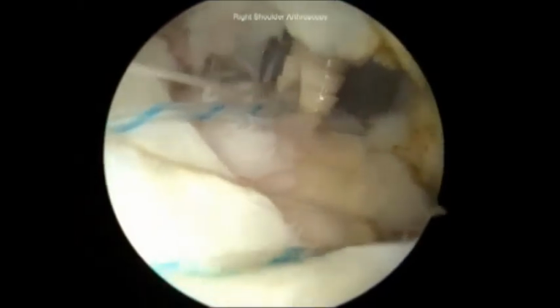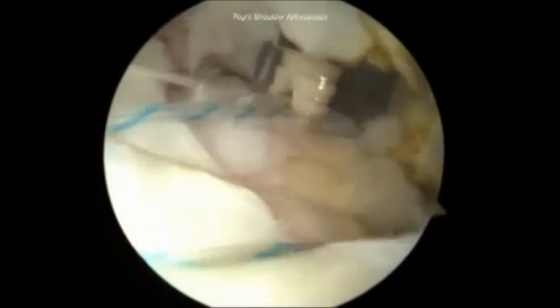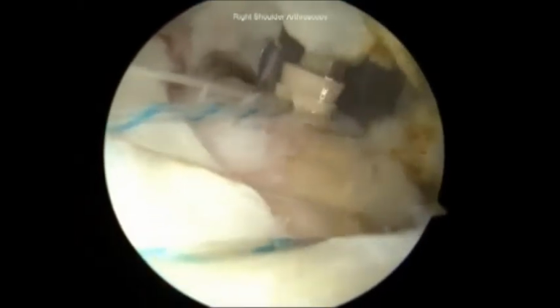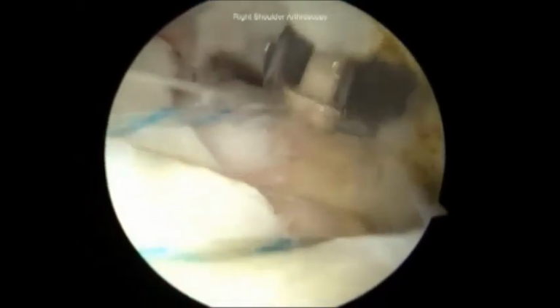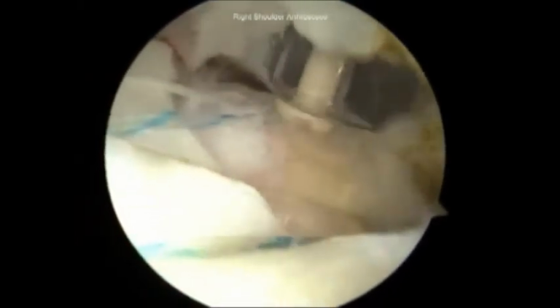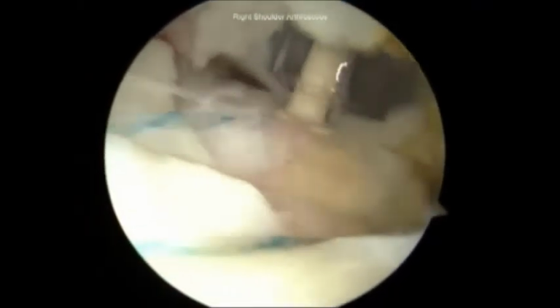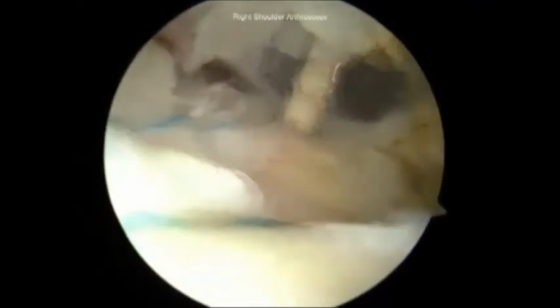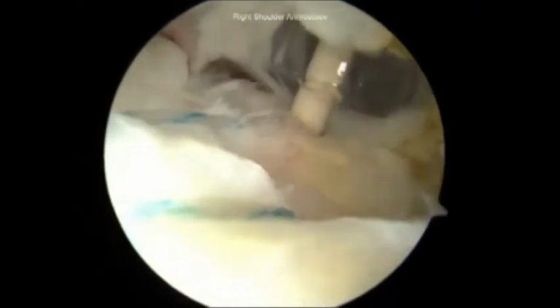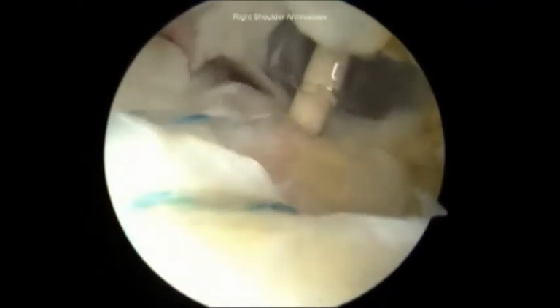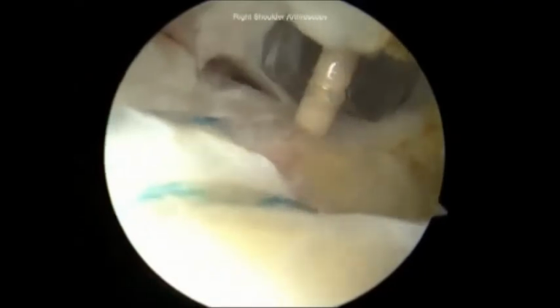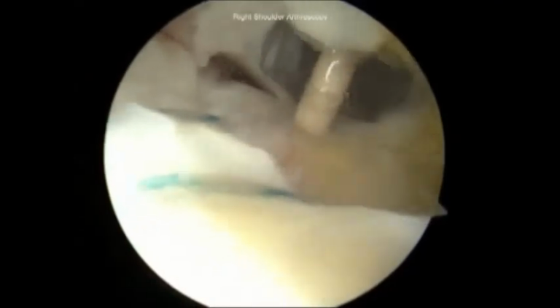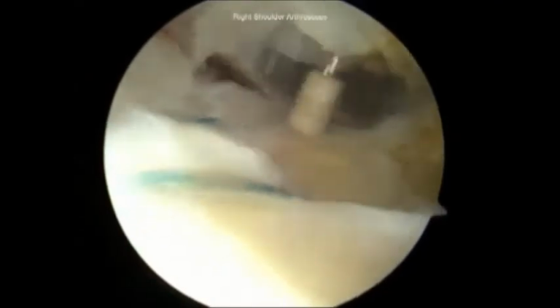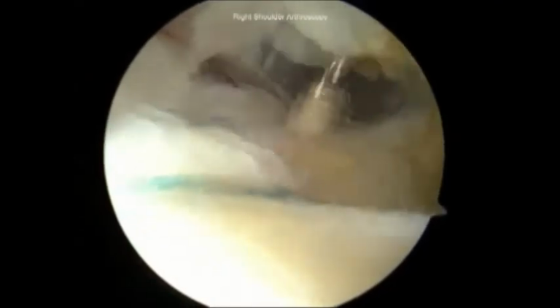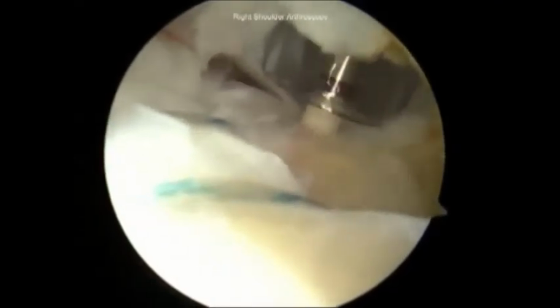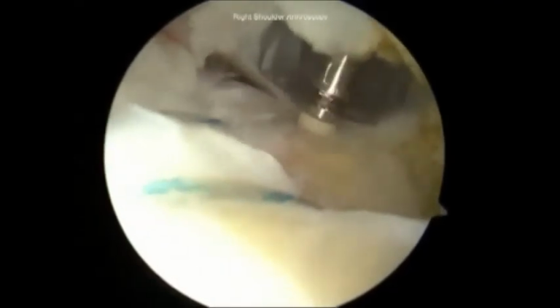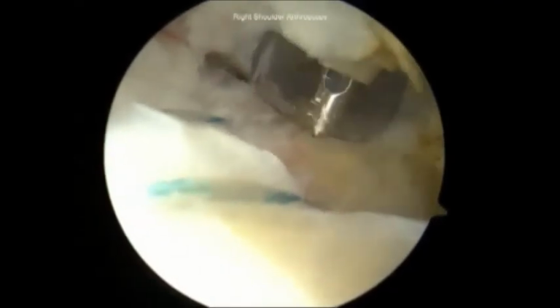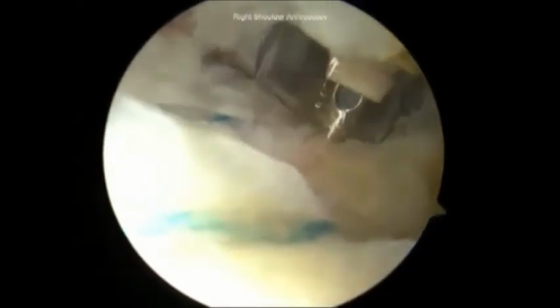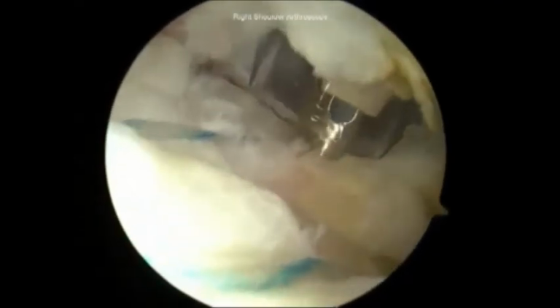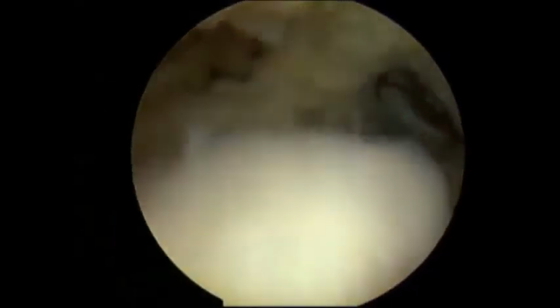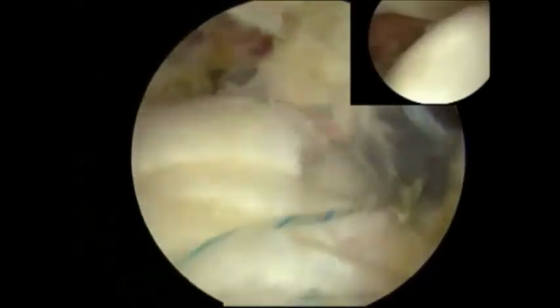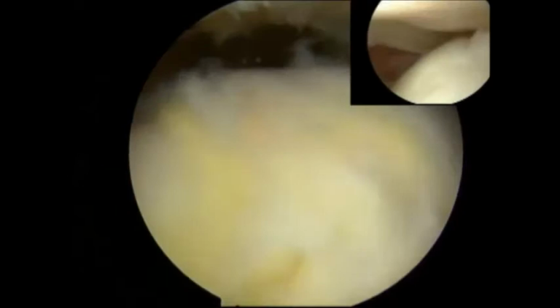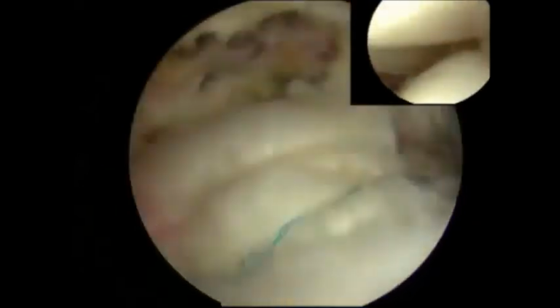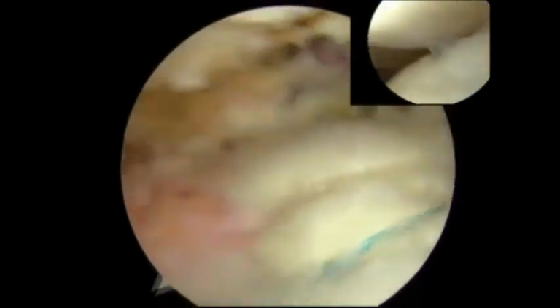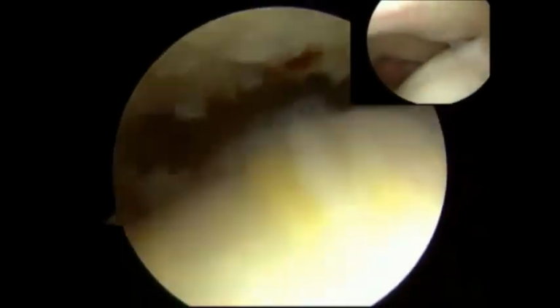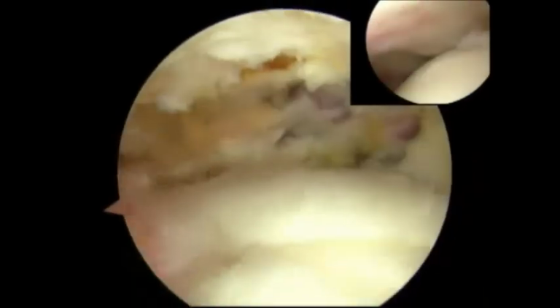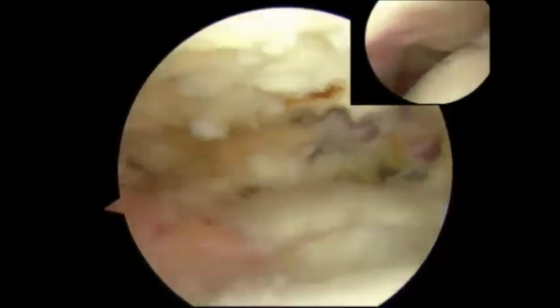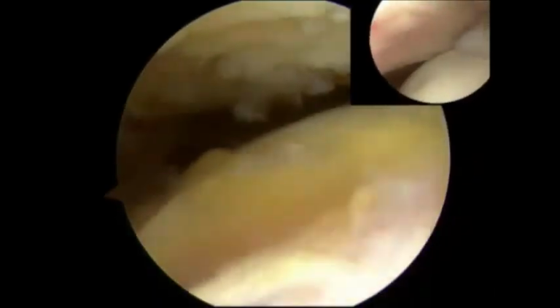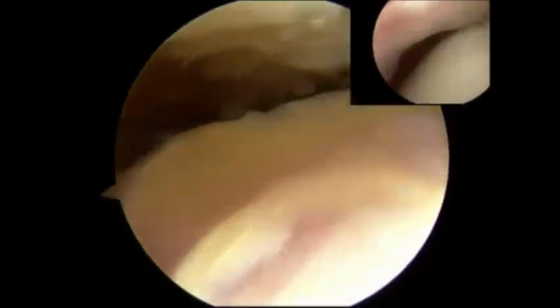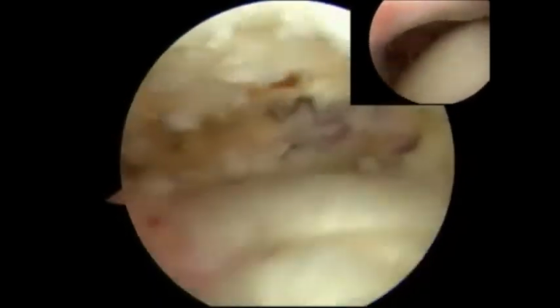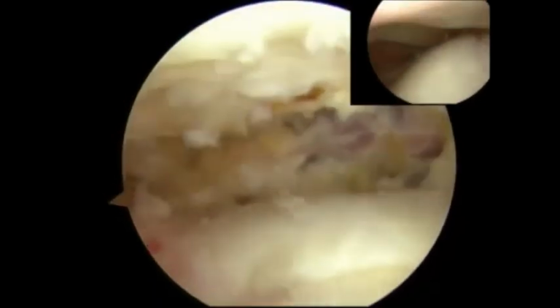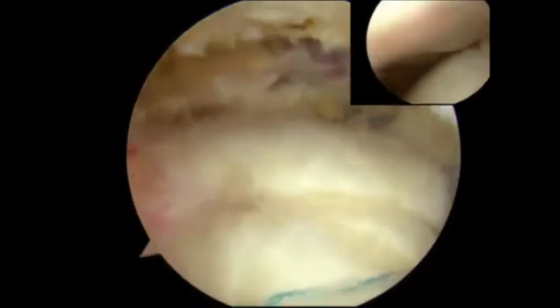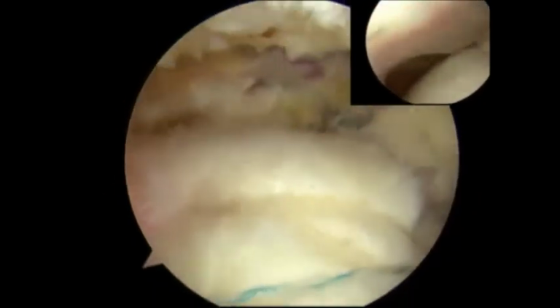After both sutures are tied down, two lateral knotless anchors are used to complete the double-row type of repair. The final repair can be seen with both cameras. Notice the near-anatomic intra-articular position of the repaired tendon. The final repair has also been tested.